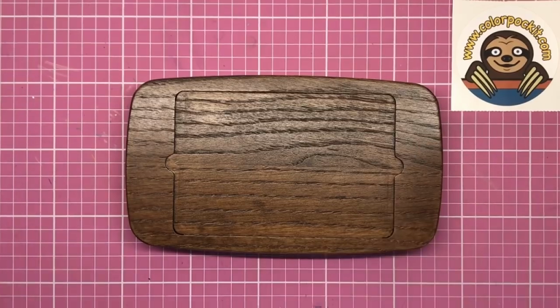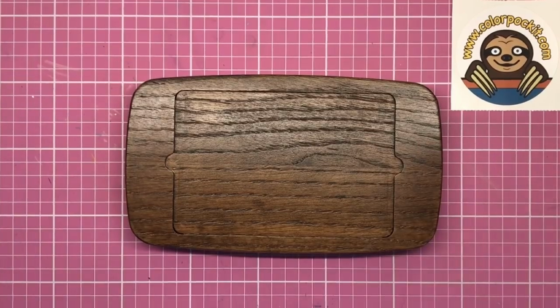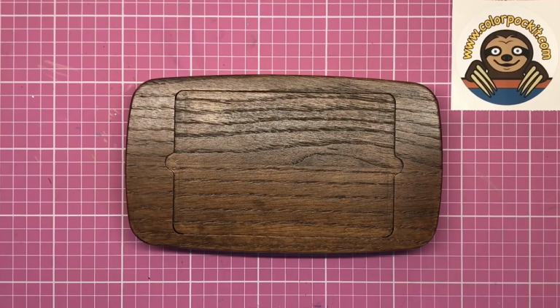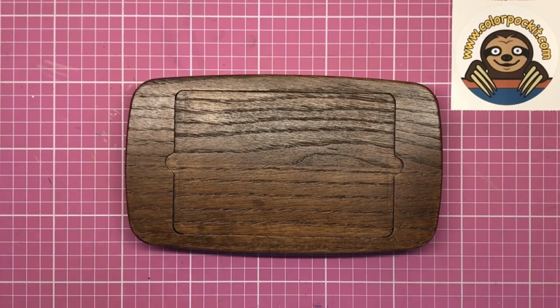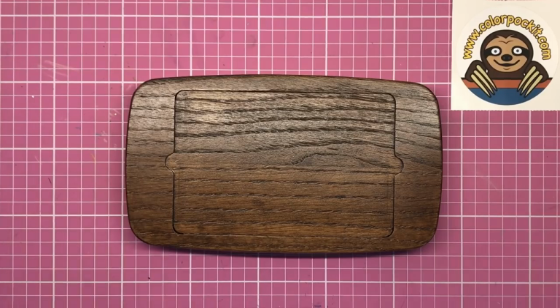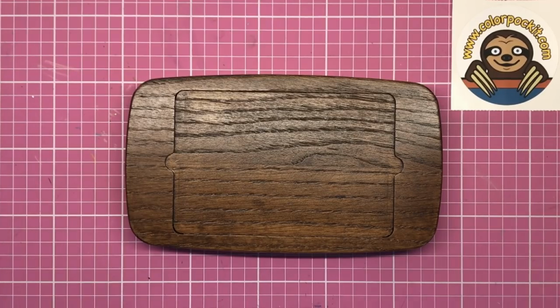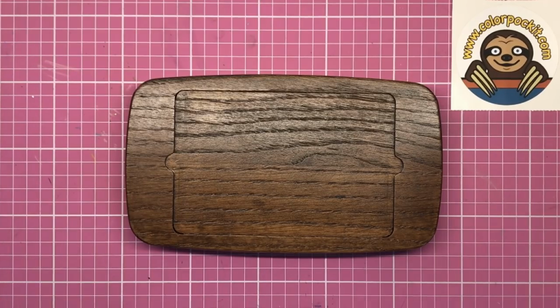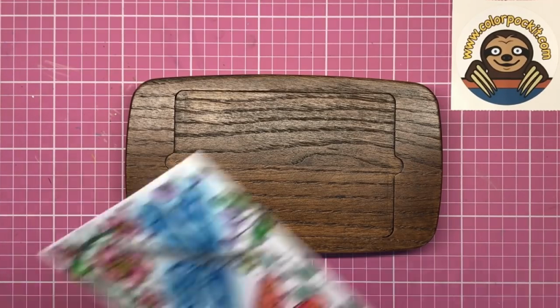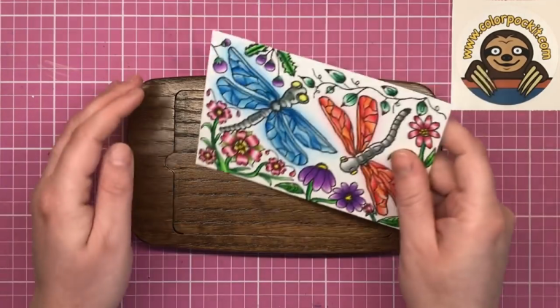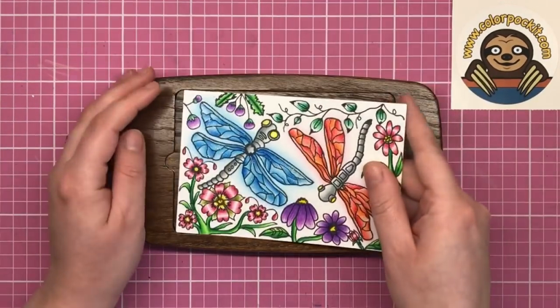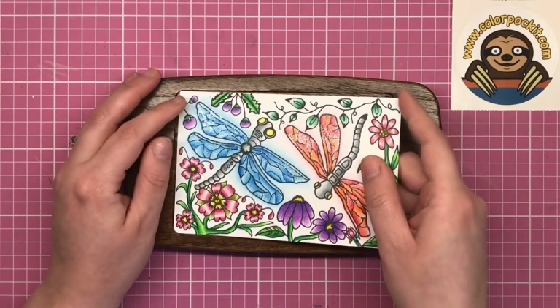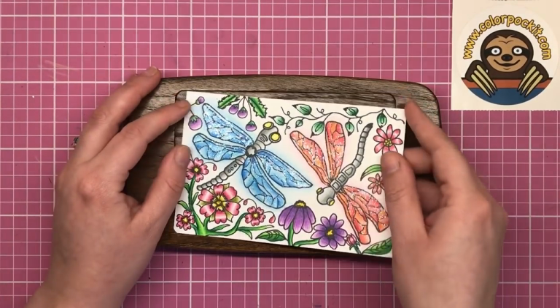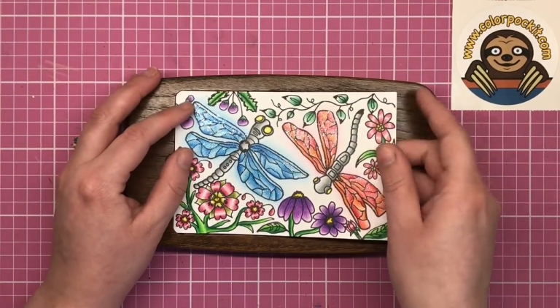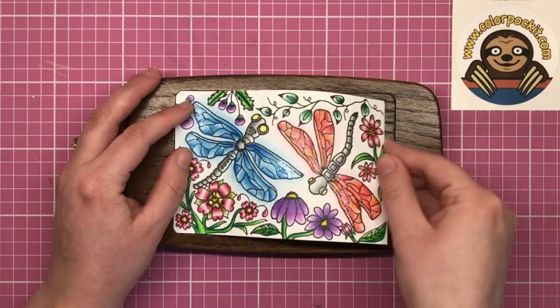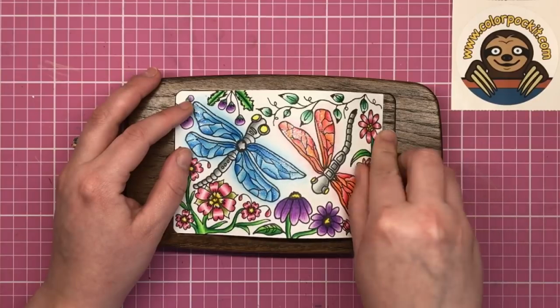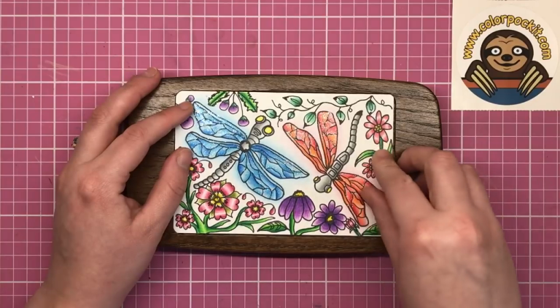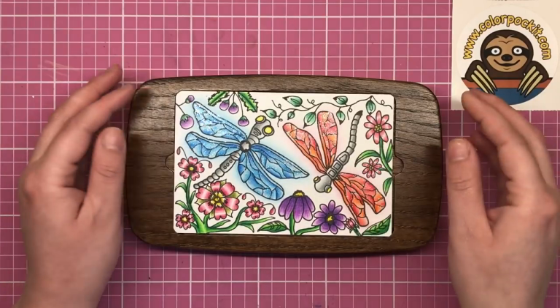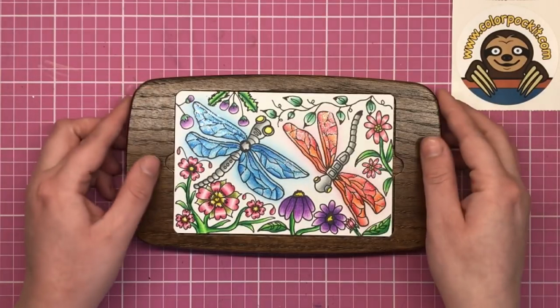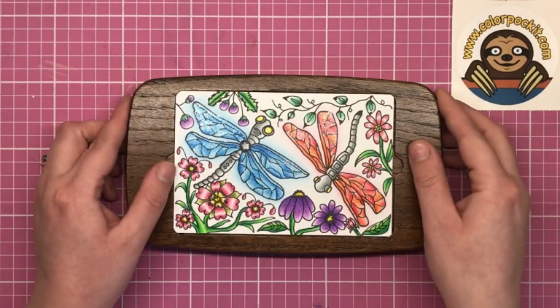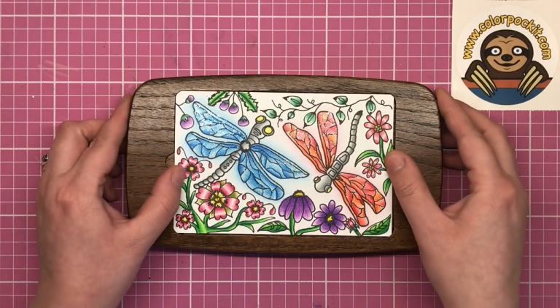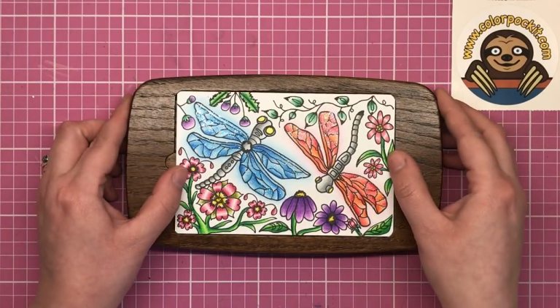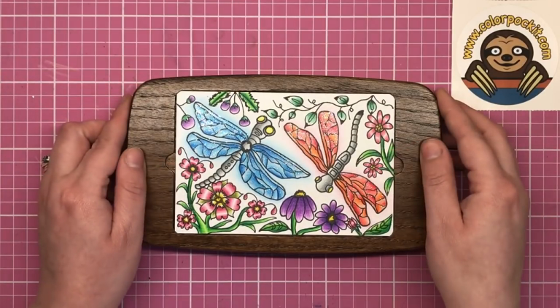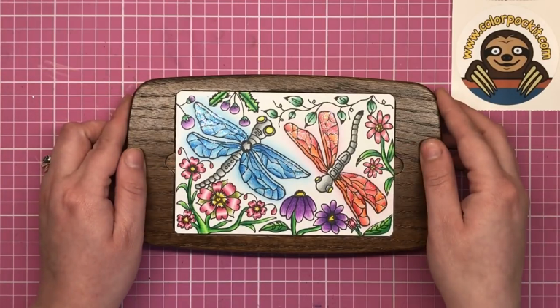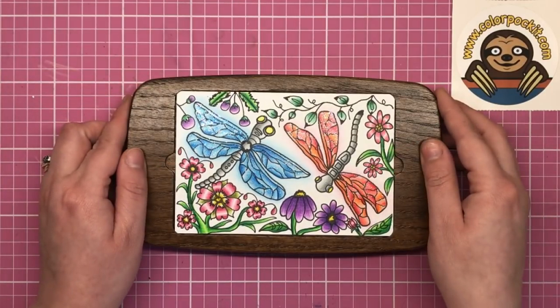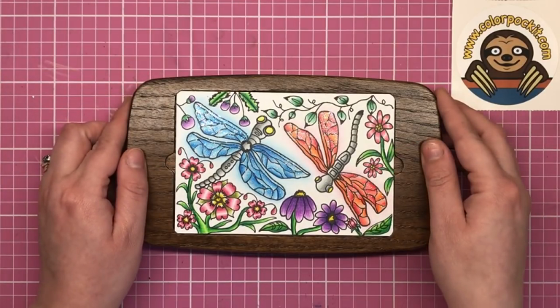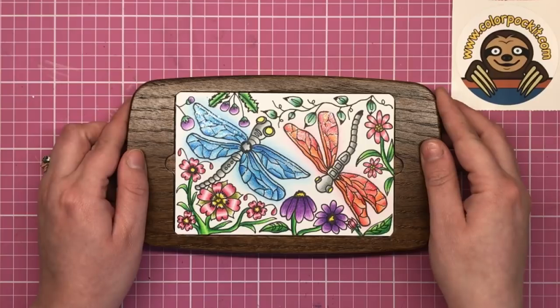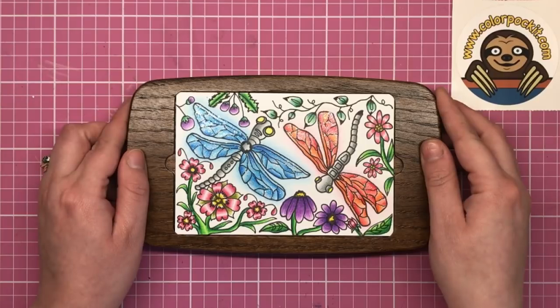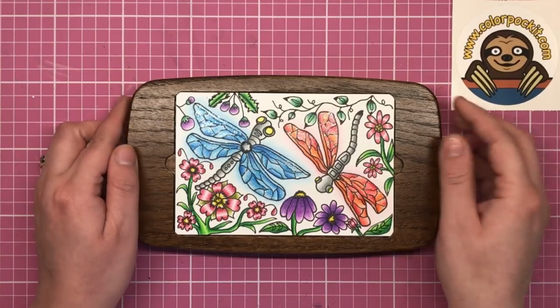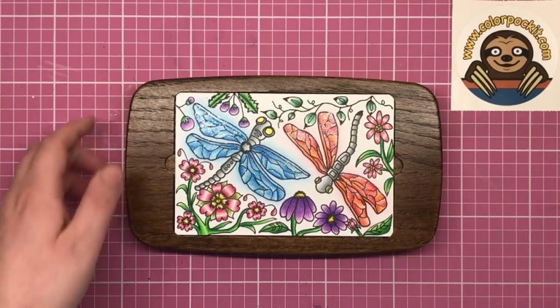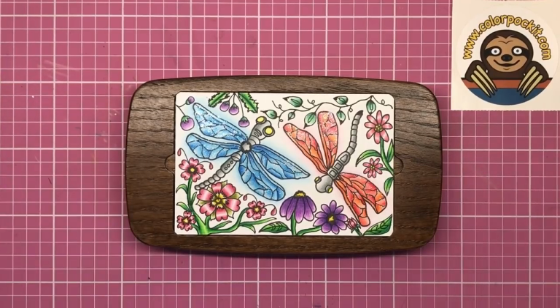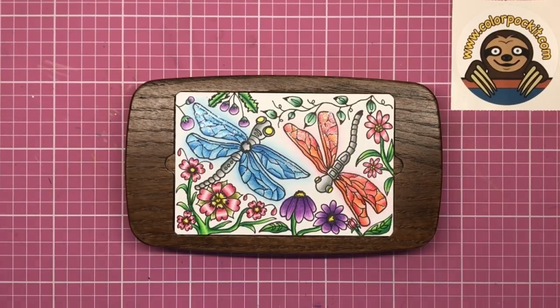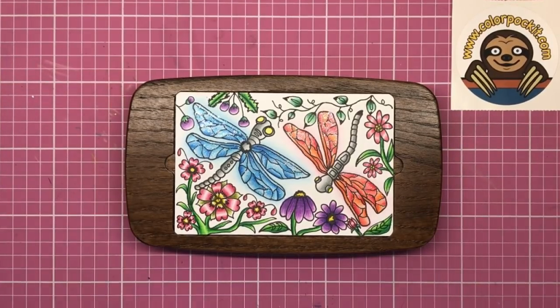I really hope that you've enjoyed looking at this beautiful product today. Please let me know in the comments what you think of it, and don't forget to check the description for the link to go and get one for yourself. Thank you so much for watching and I'll see you soon on Colour with Clare.